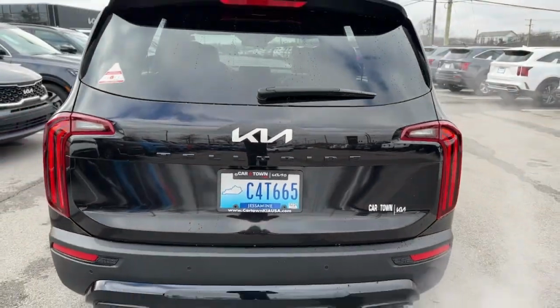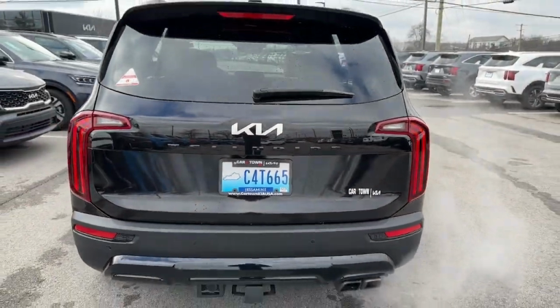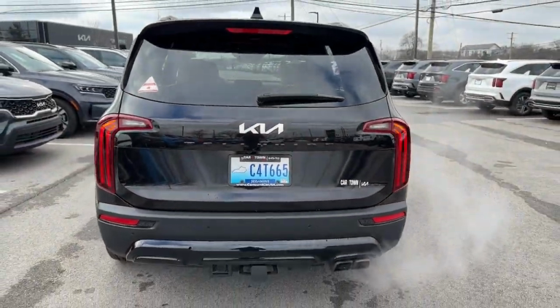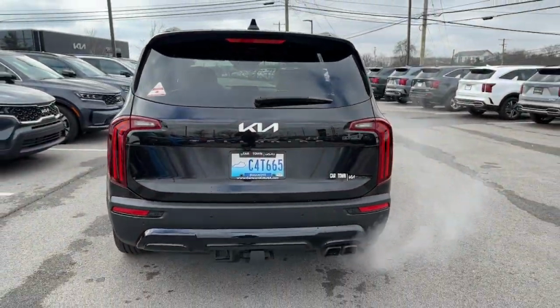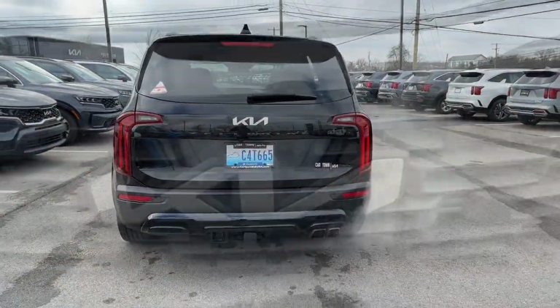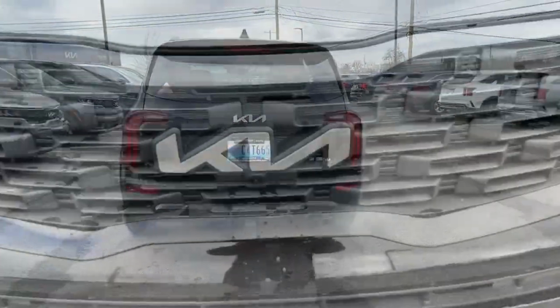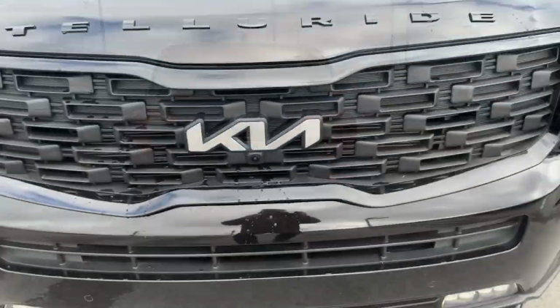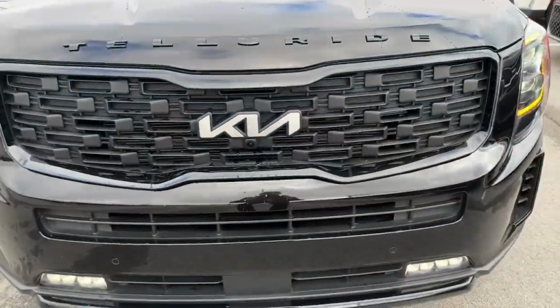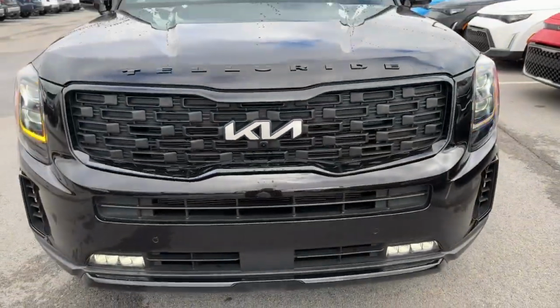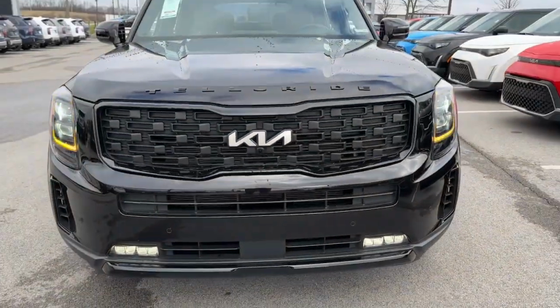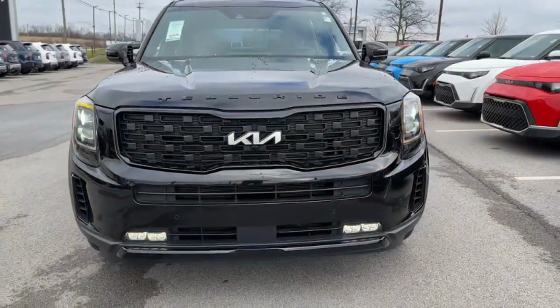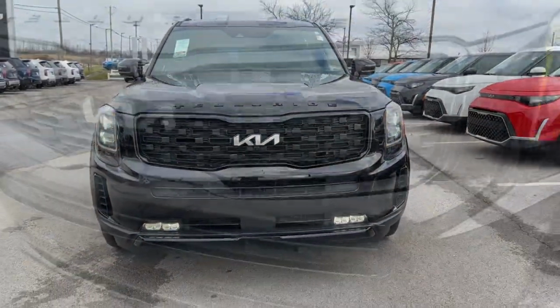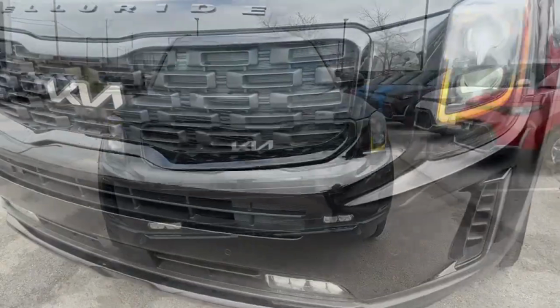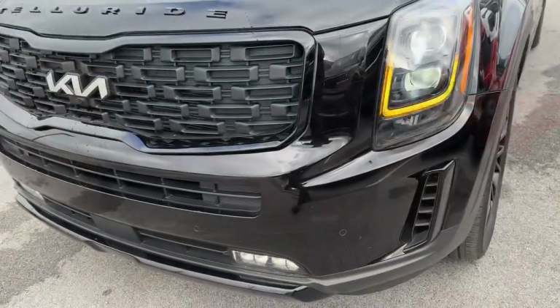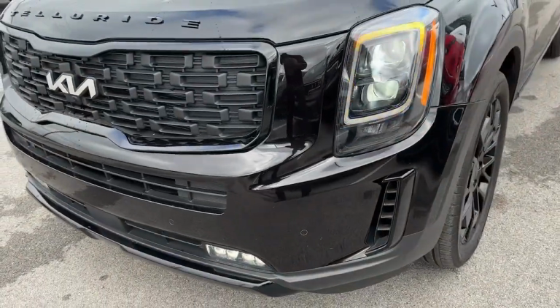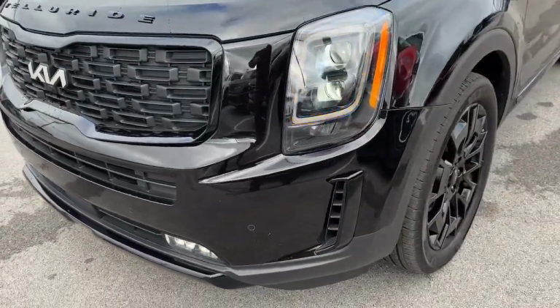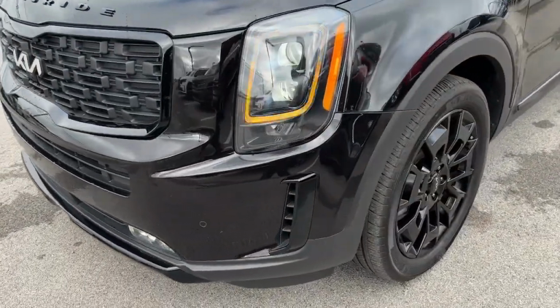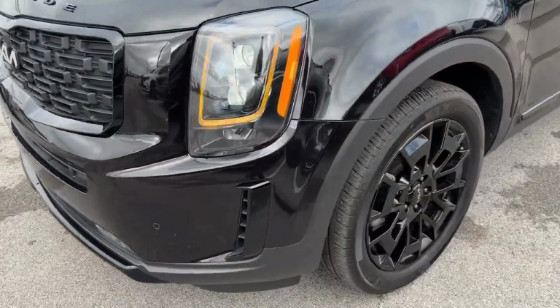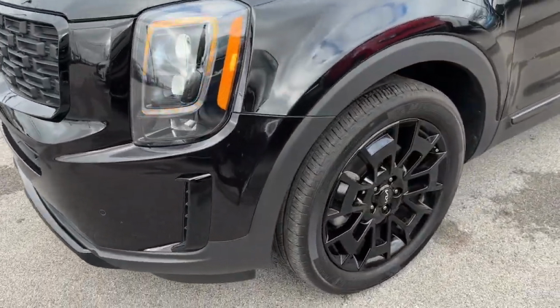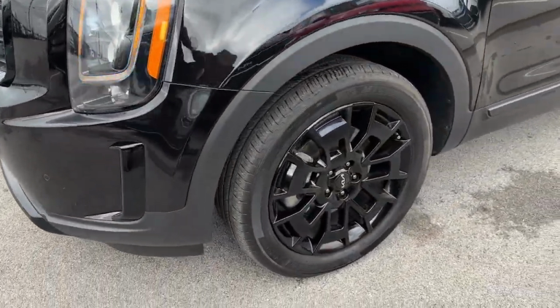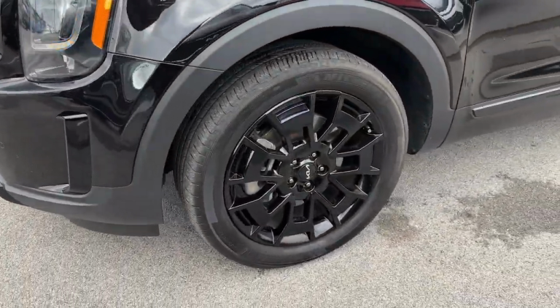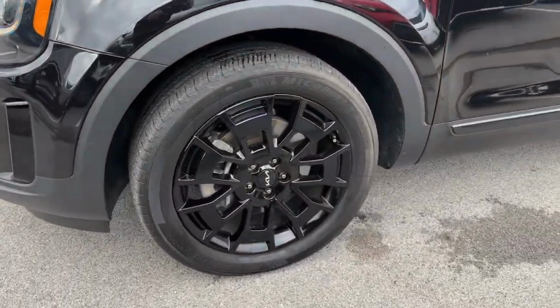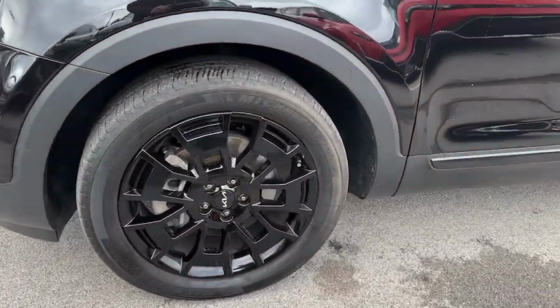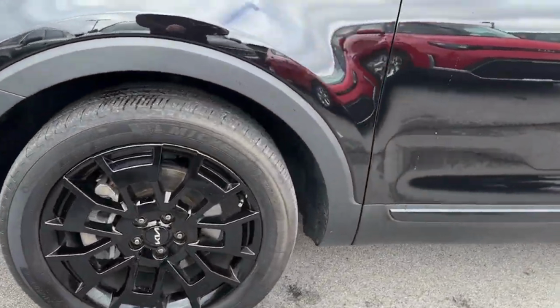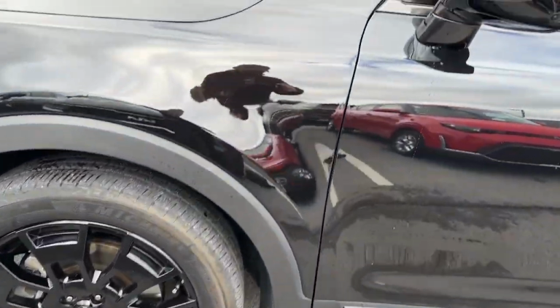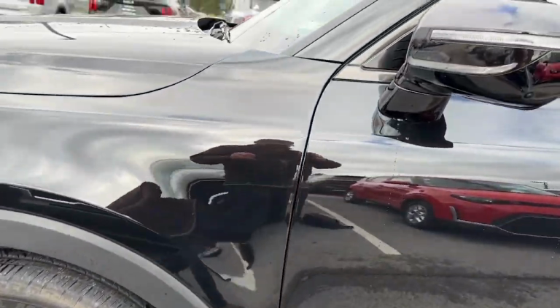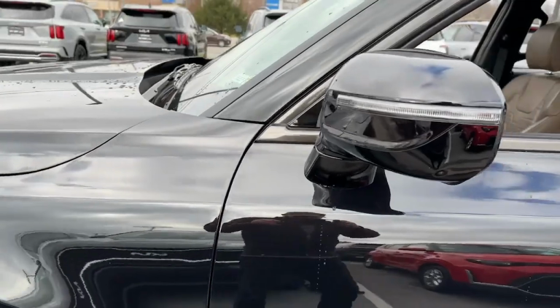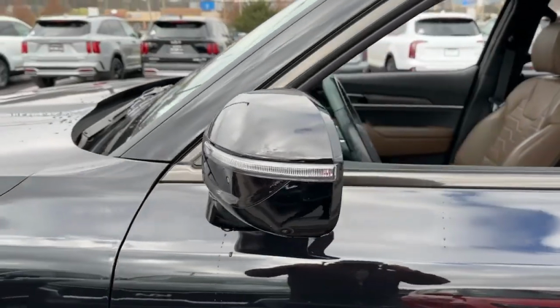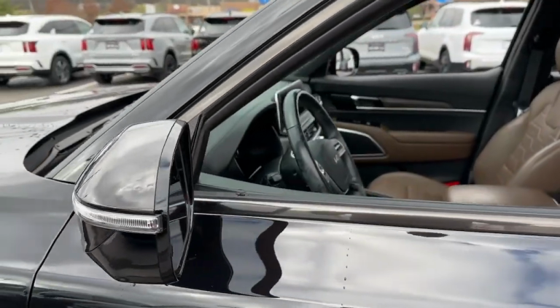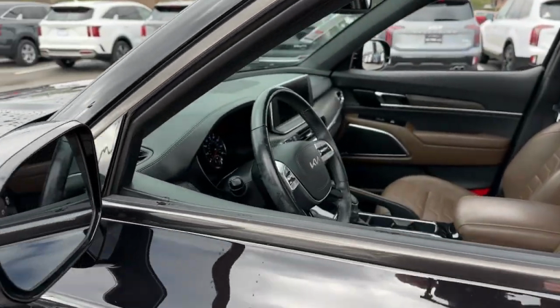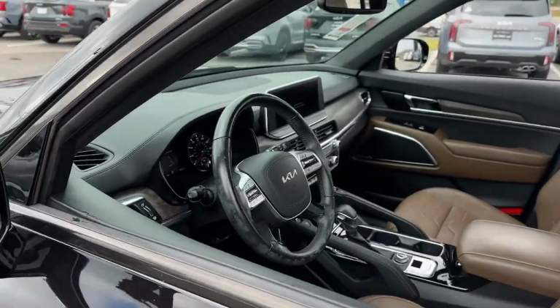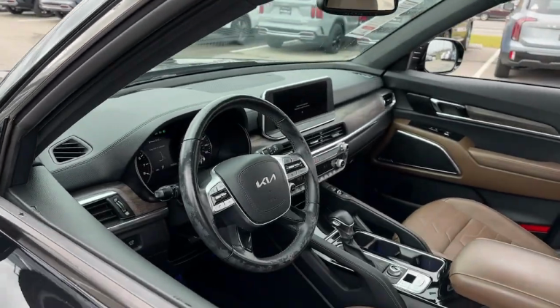From its standard suite of driver assistance tech, to its three-row seating layout, to its firm ride and driver-centered cockpit, this mid-size SUV delivers impressive capability and upscale style.